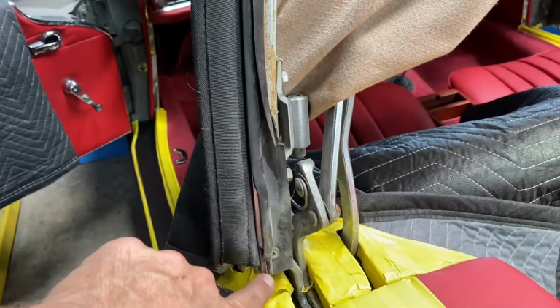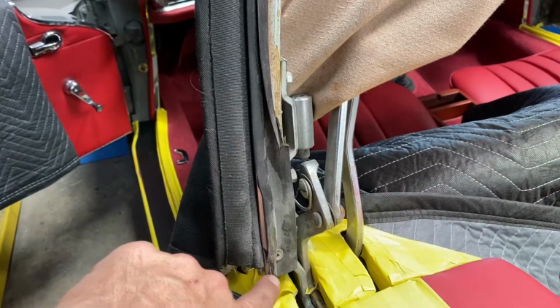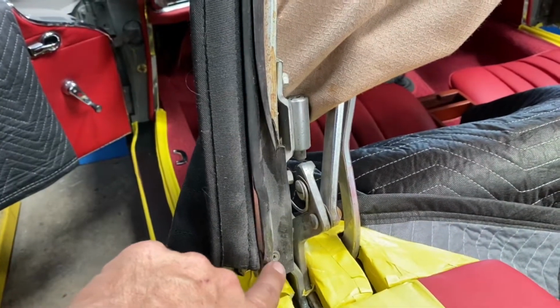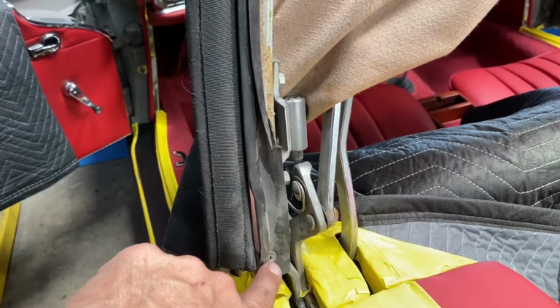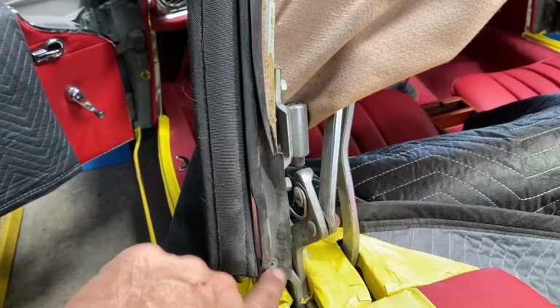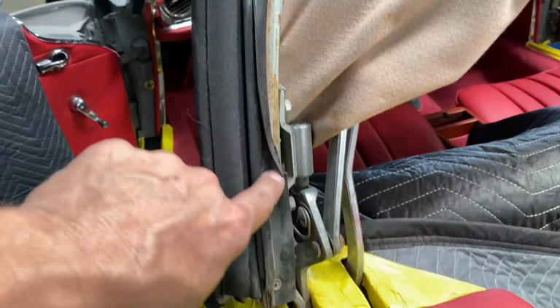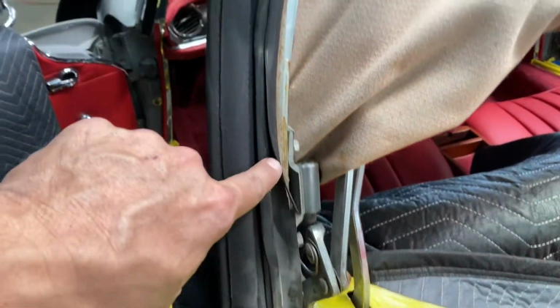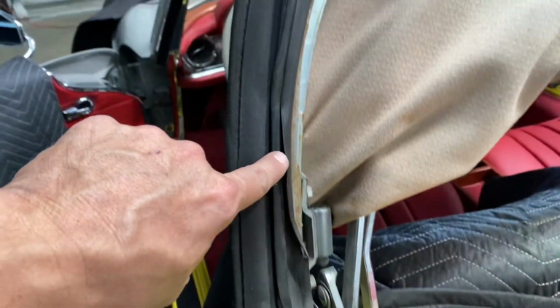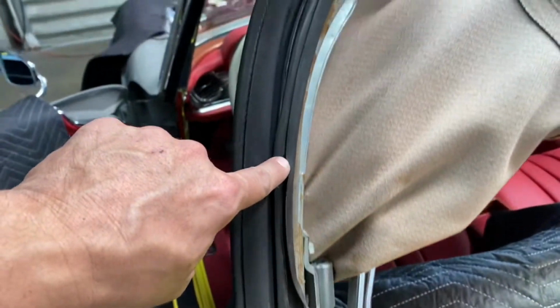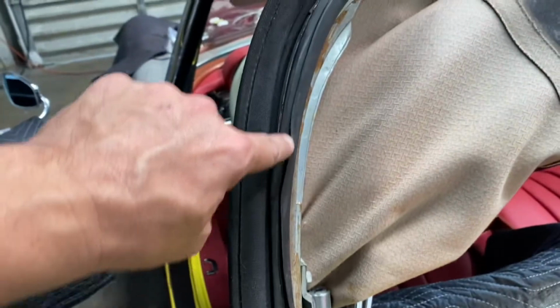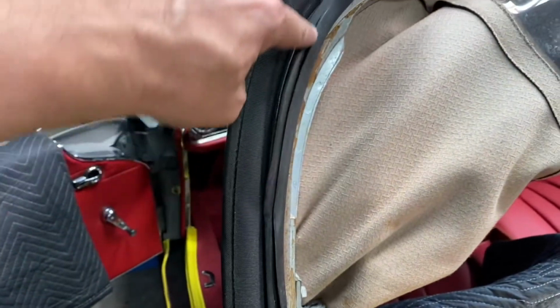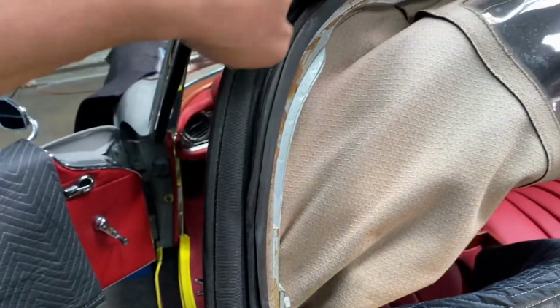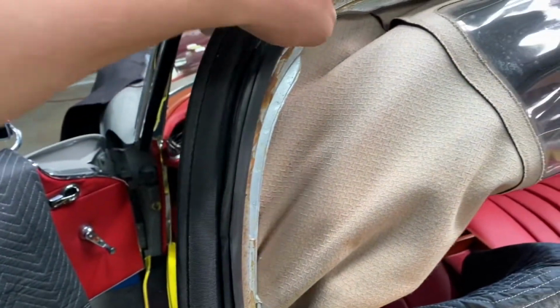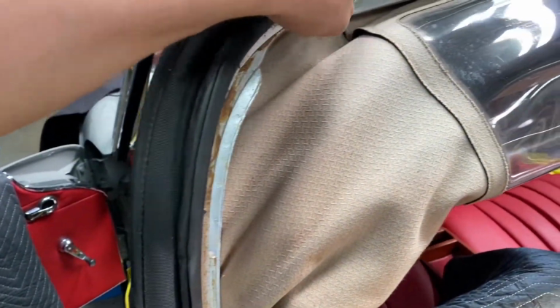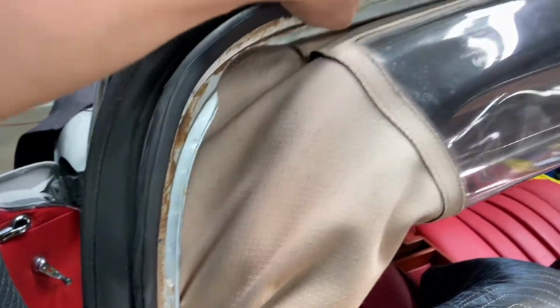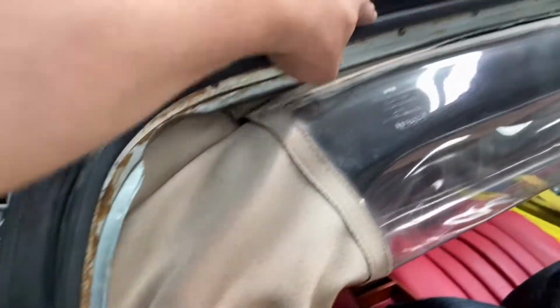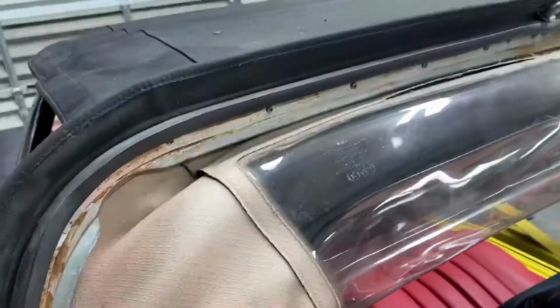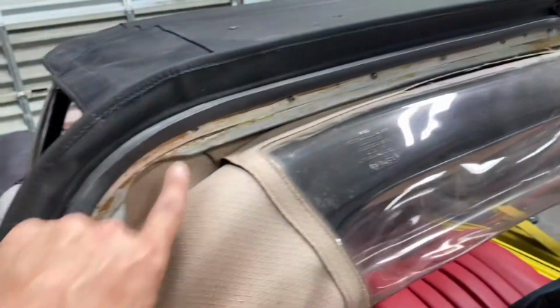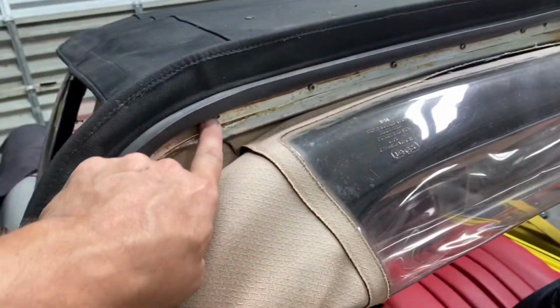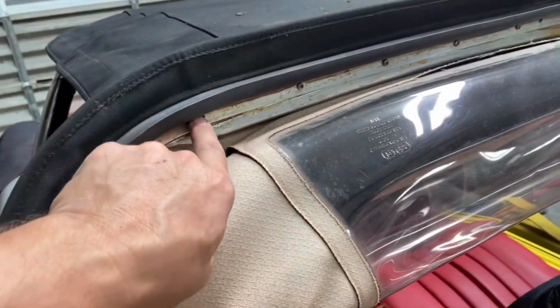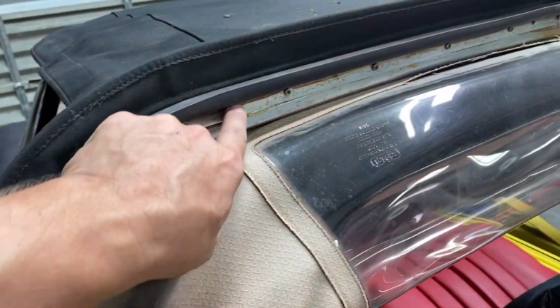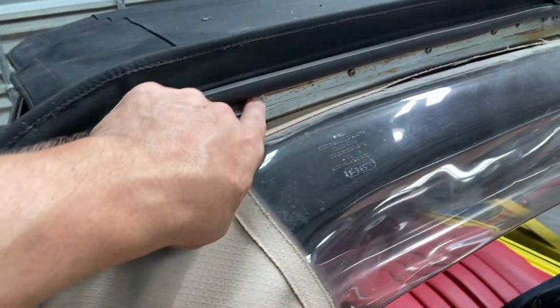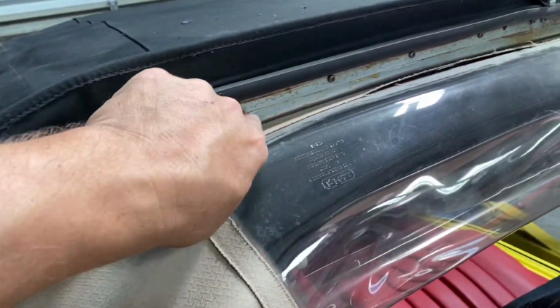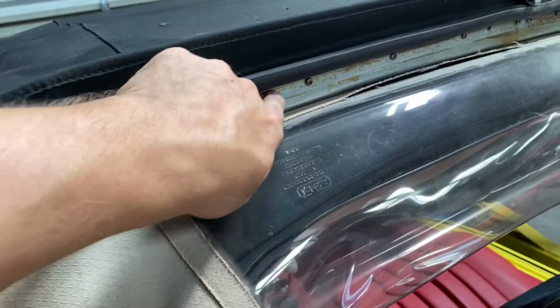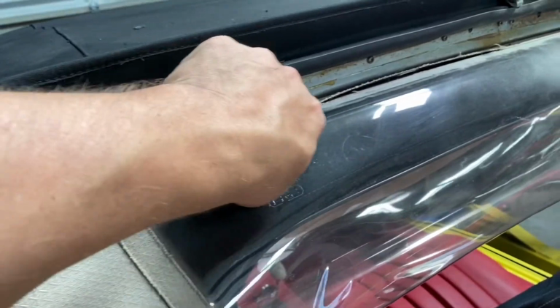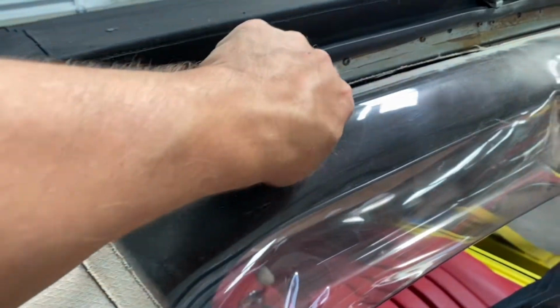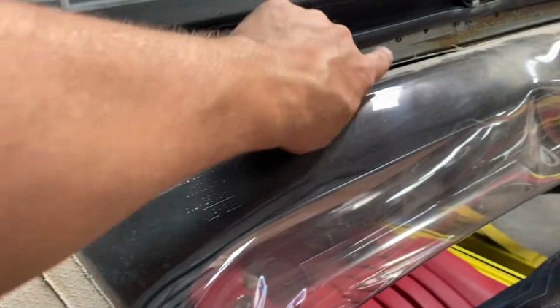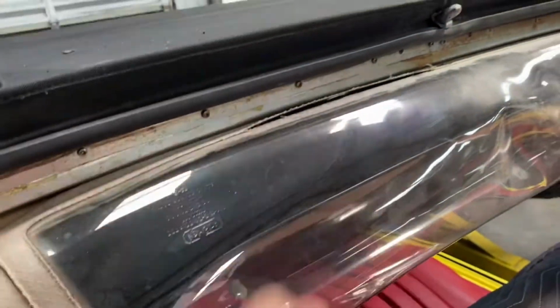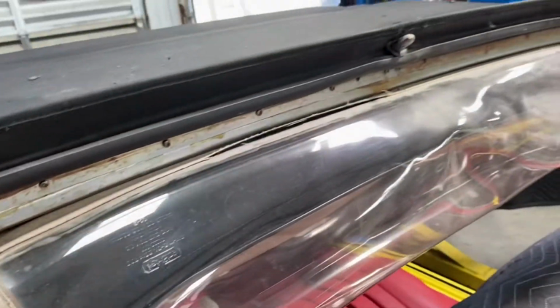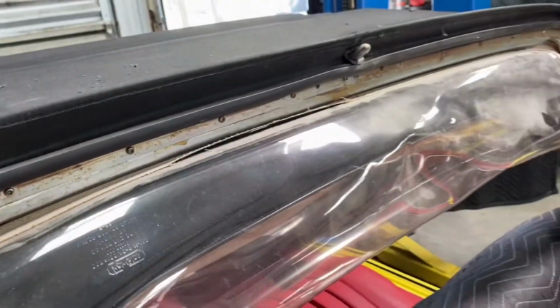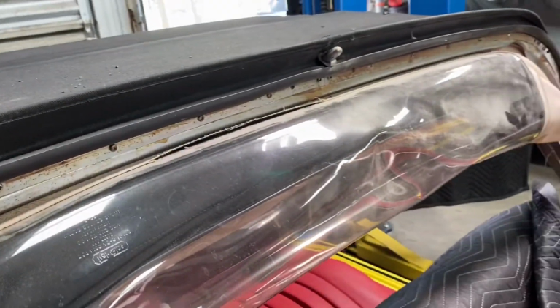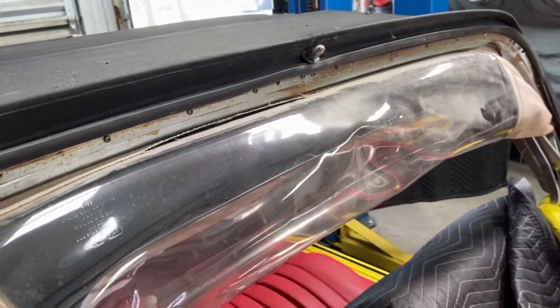First, you want to remove the seal here — there's a screw on each corner. Remove that seal all the way back, and then there's a middle rail that goes all the way around. That's what we're going to do next.